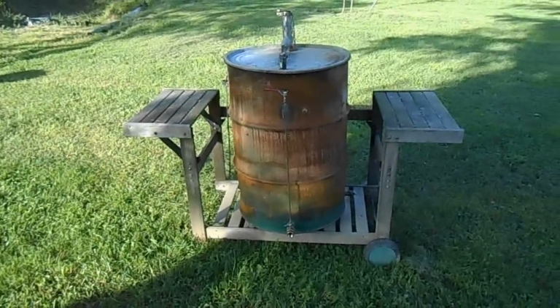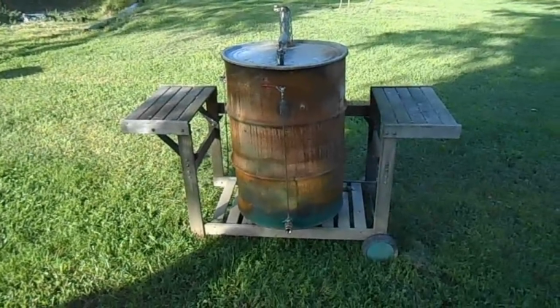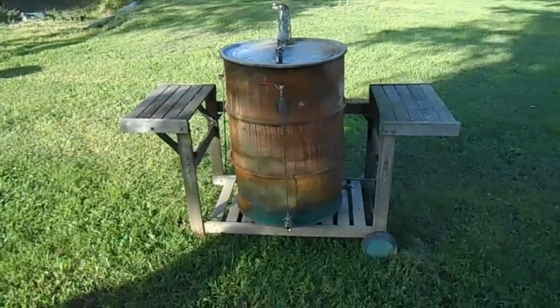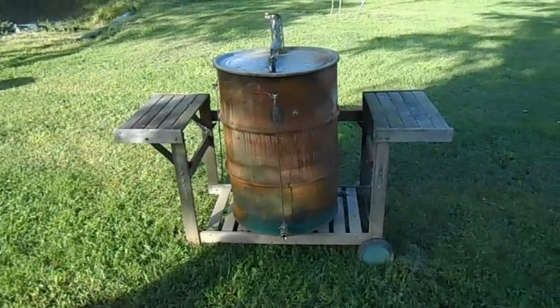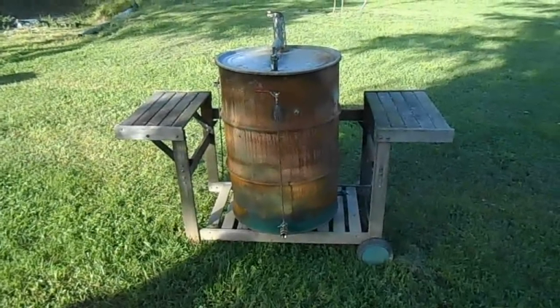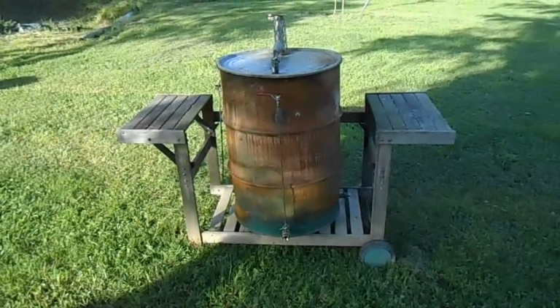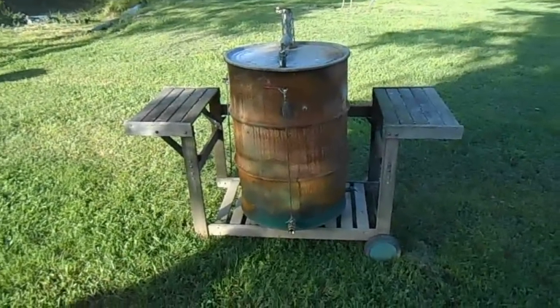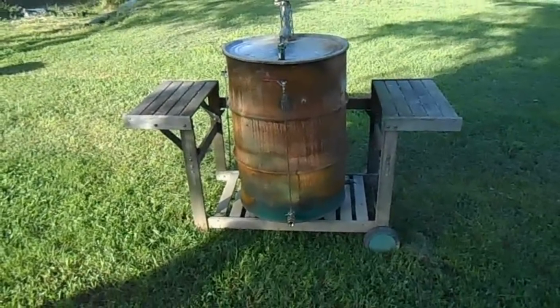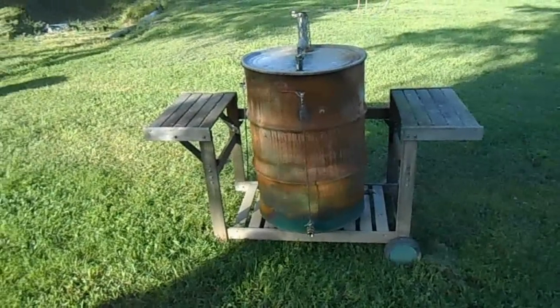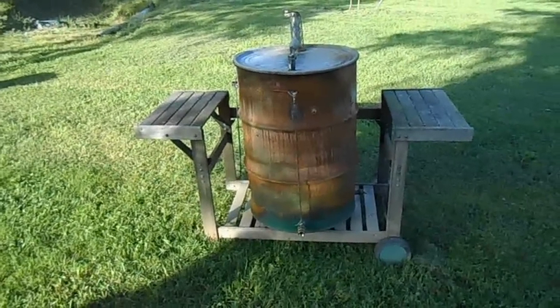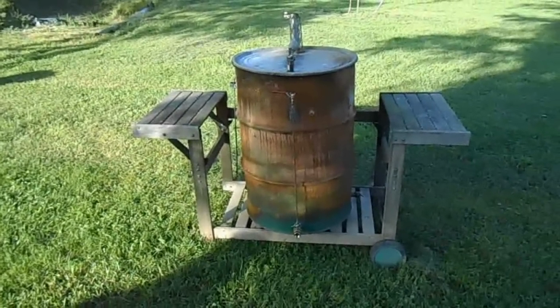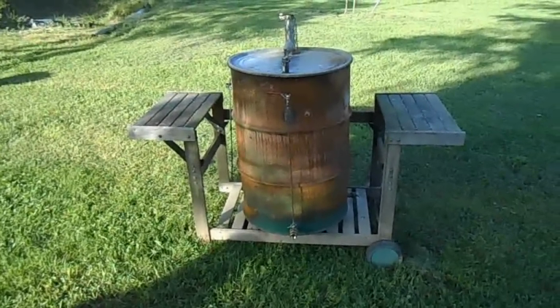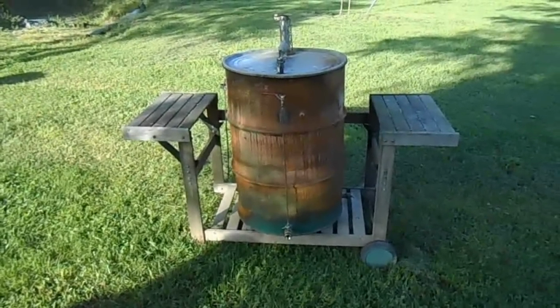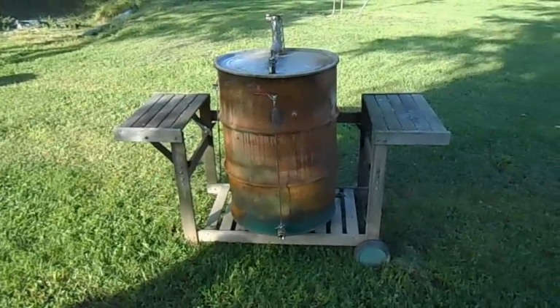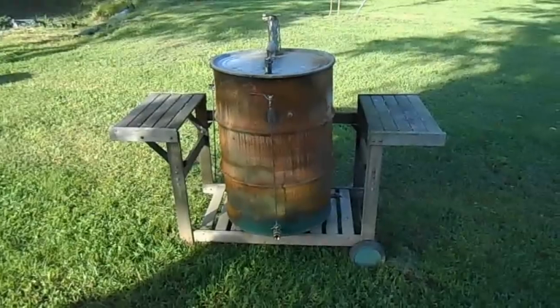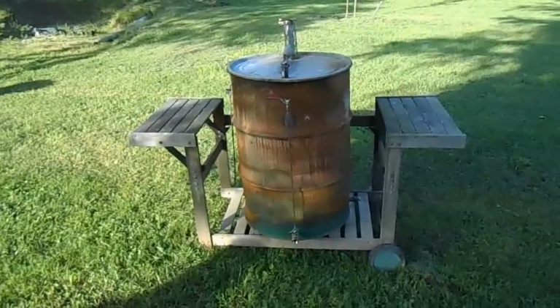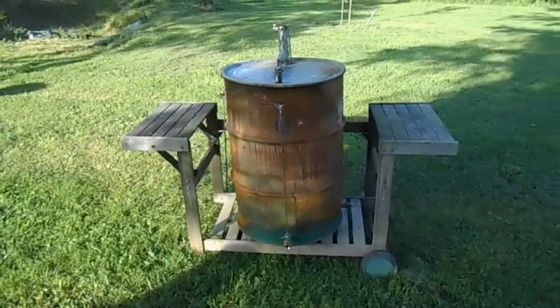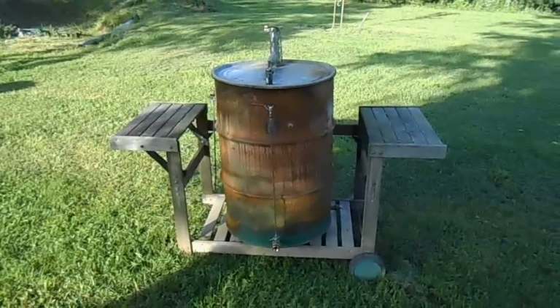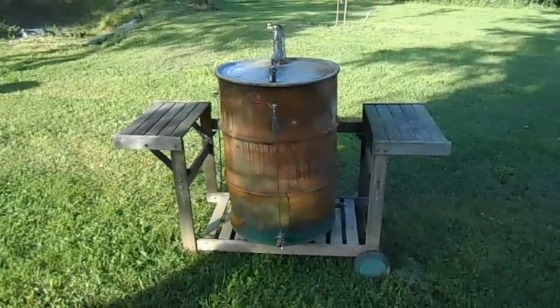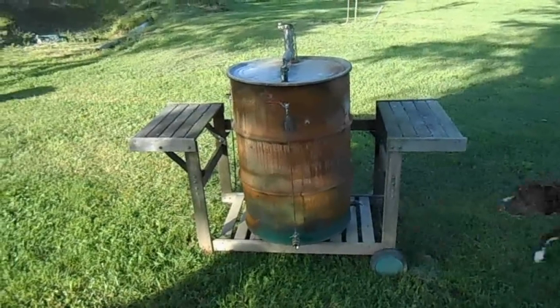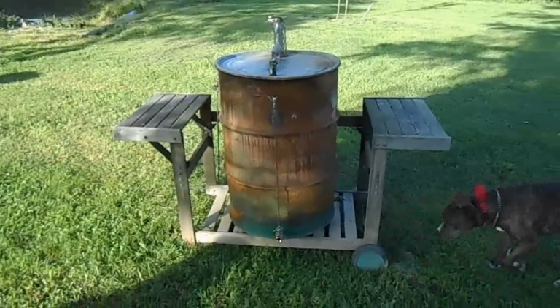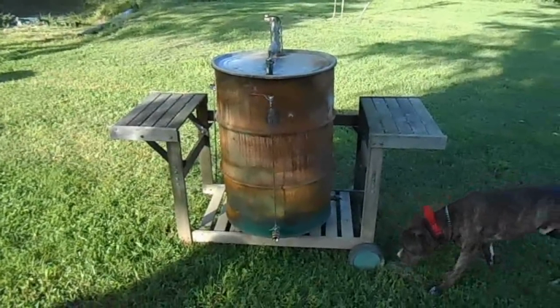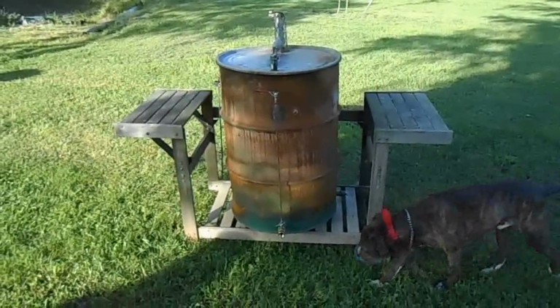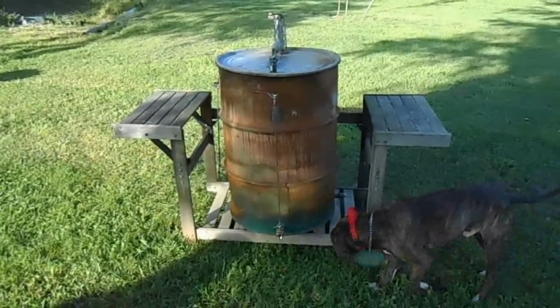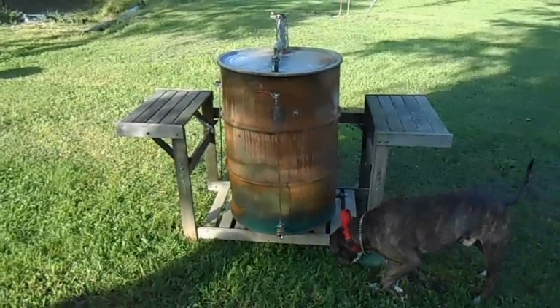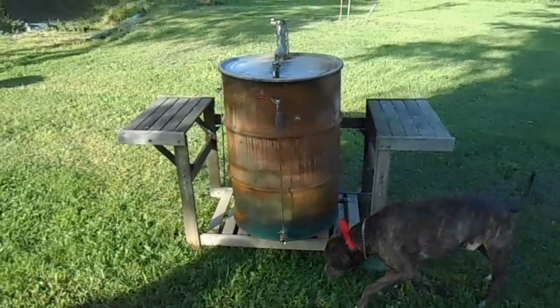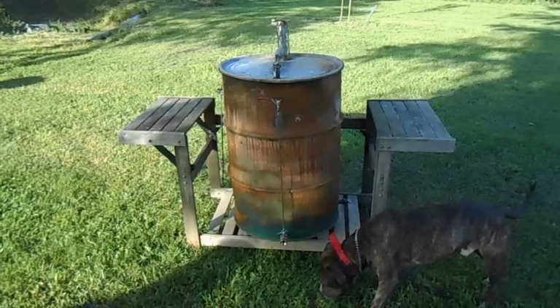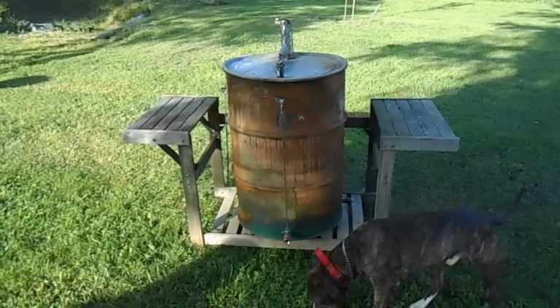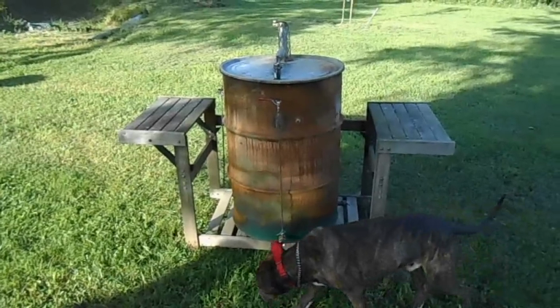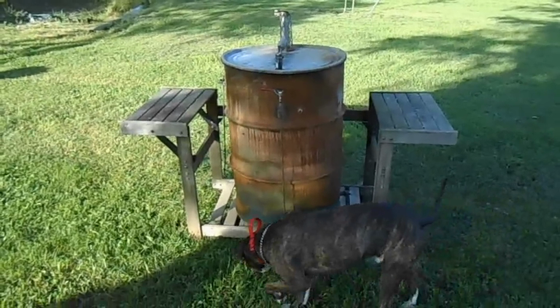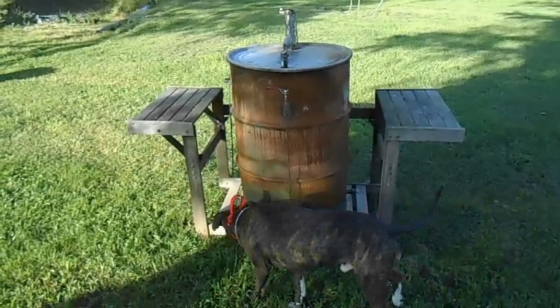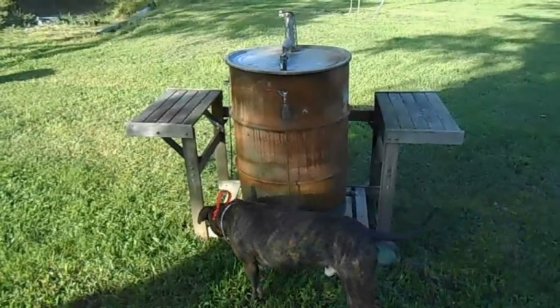Okay folks, JC's Bees here. Usually we talk about honeybees and beekeeping here on JC's Bees, but today I'm going to talk about something that all of us beekeepers like, and that's food.